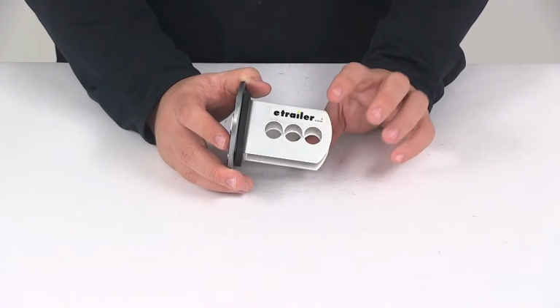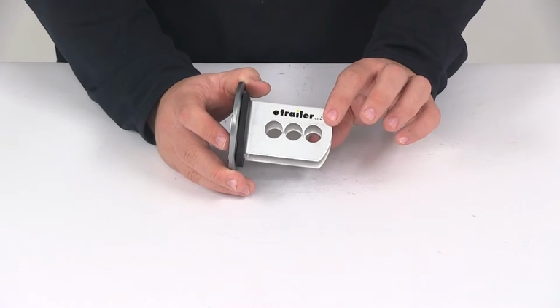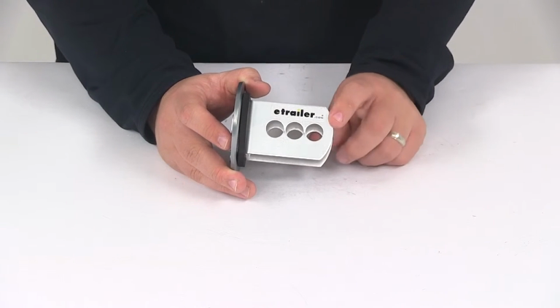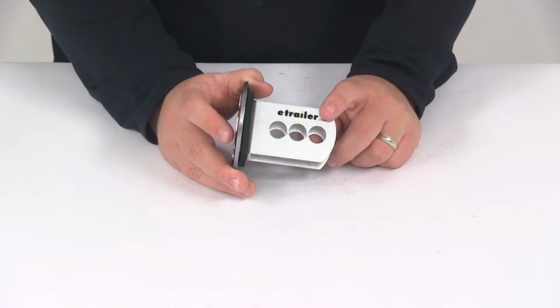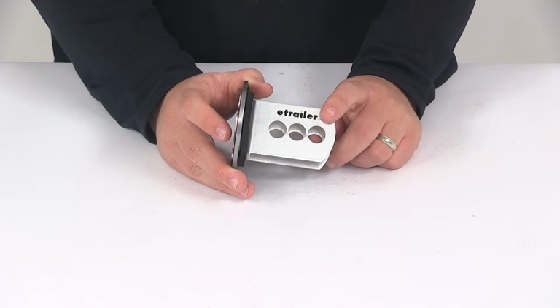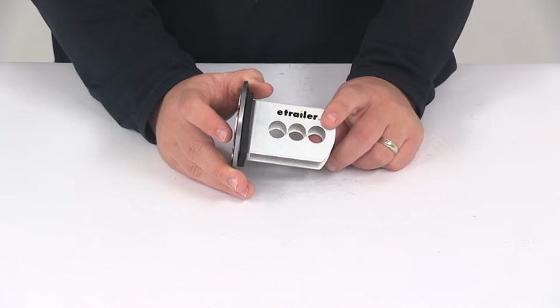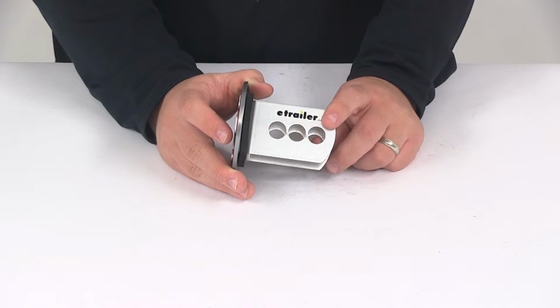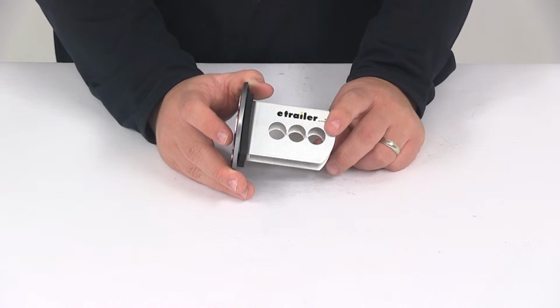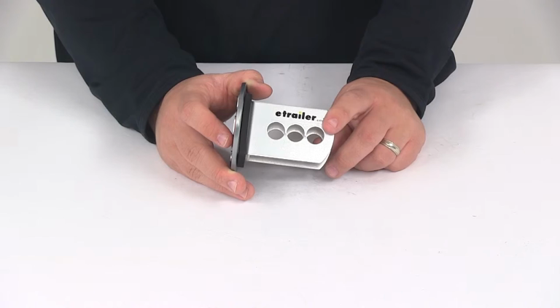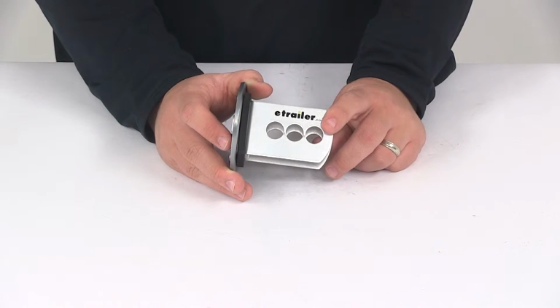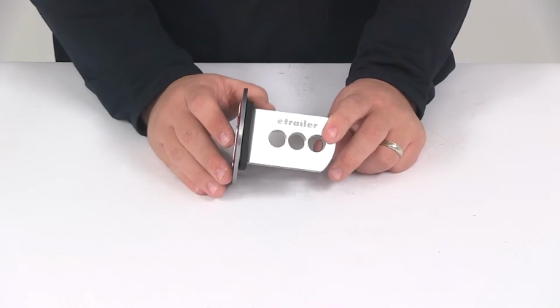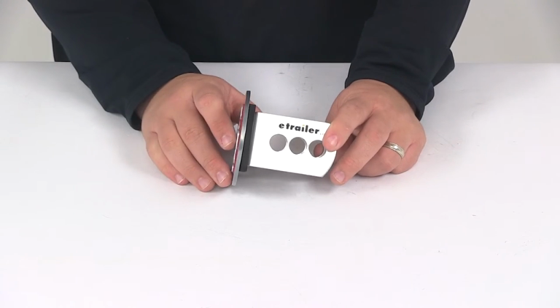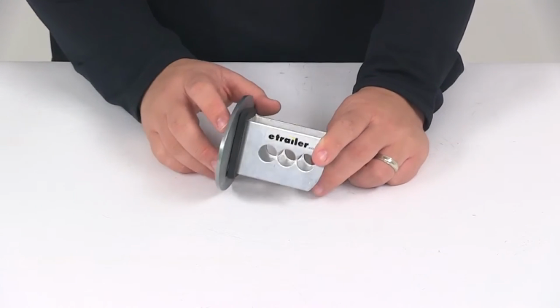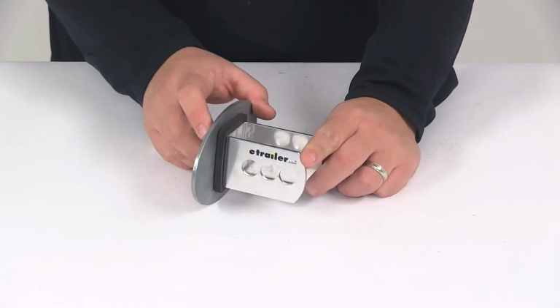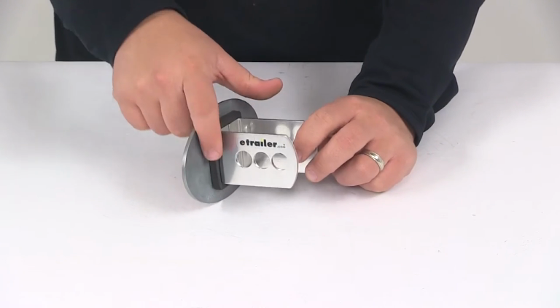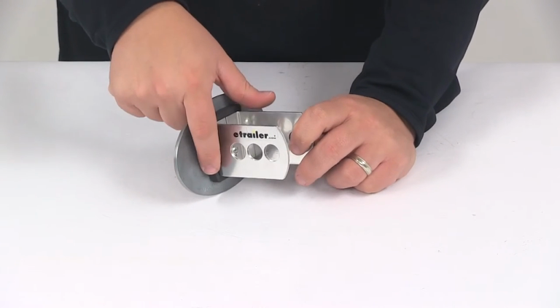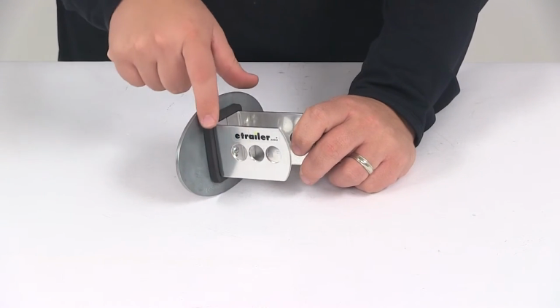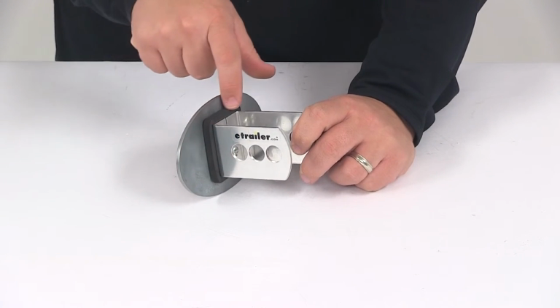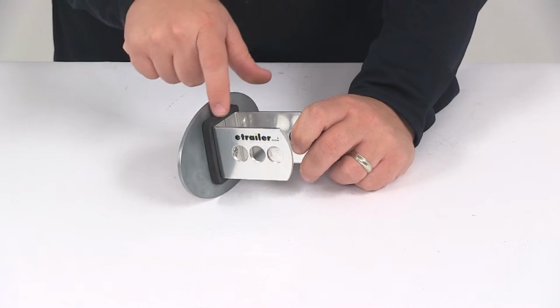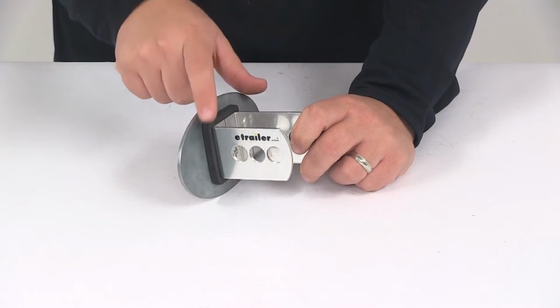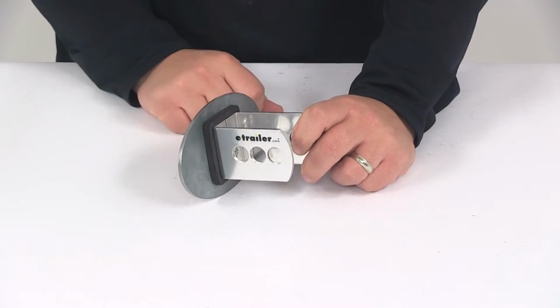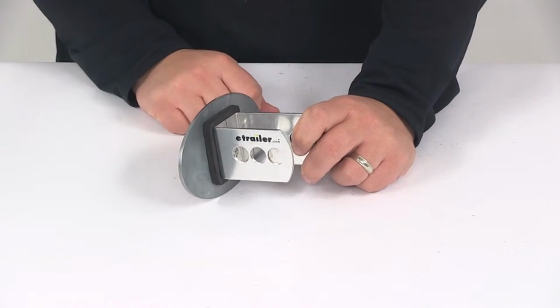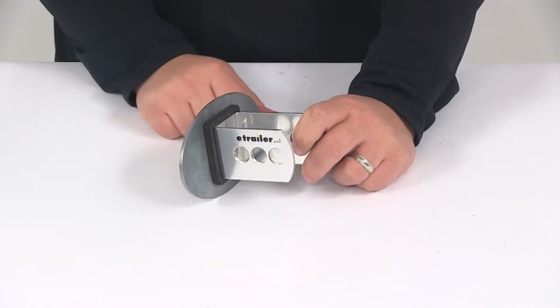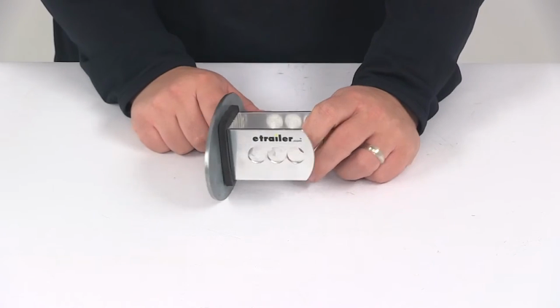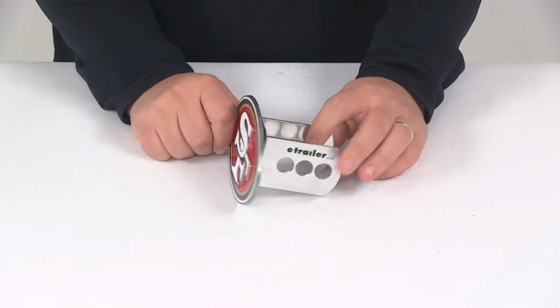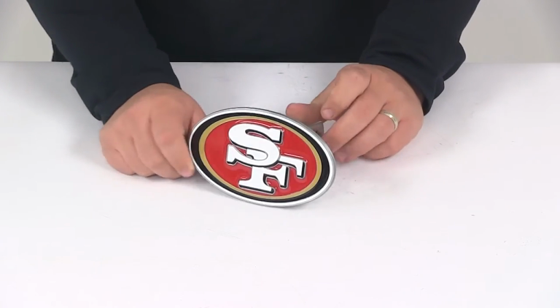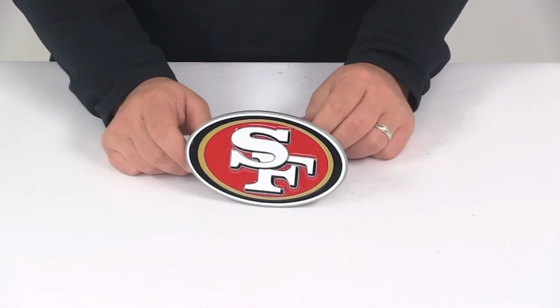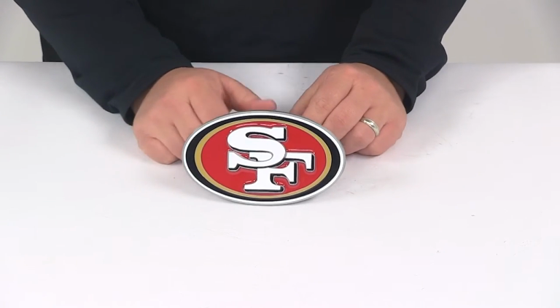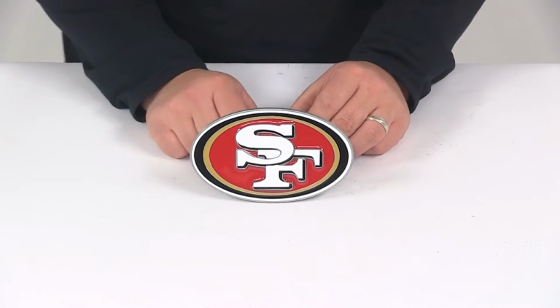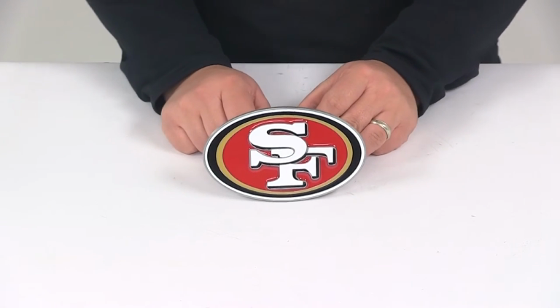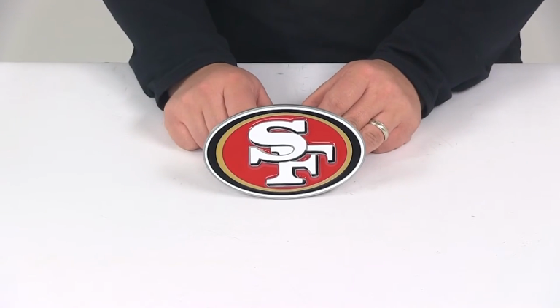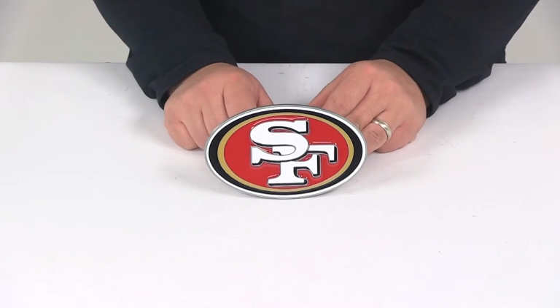The pin holes on this unit will accept a standard 5/8-inch diameter pin. It does come with a foam gasket that's going to help reduce rattle between the hitch cover and your hitch. This unit is designed for a two inch by two inch hitch.